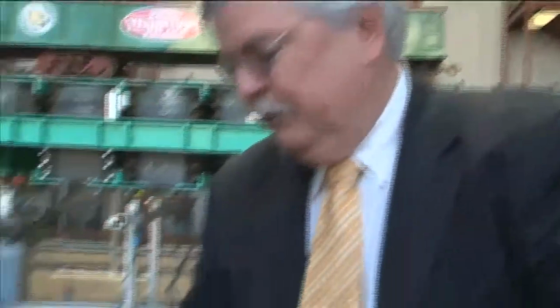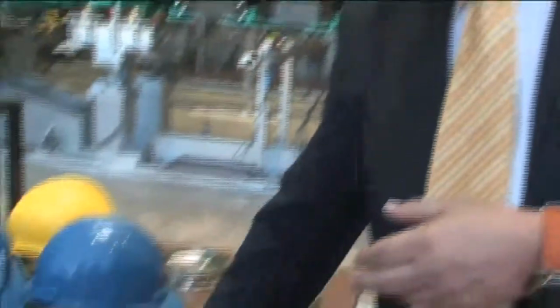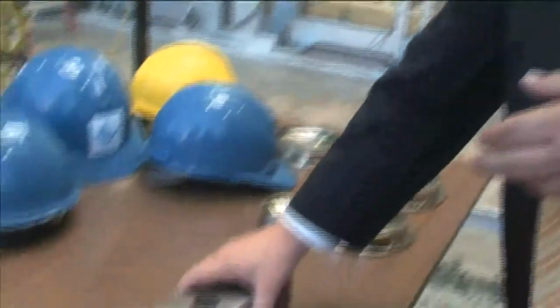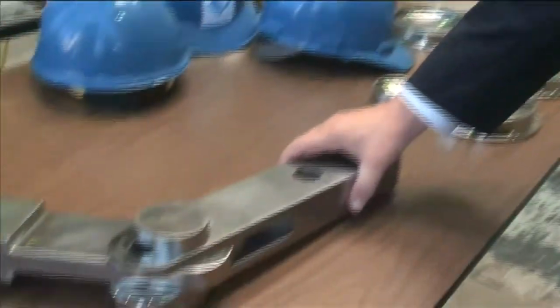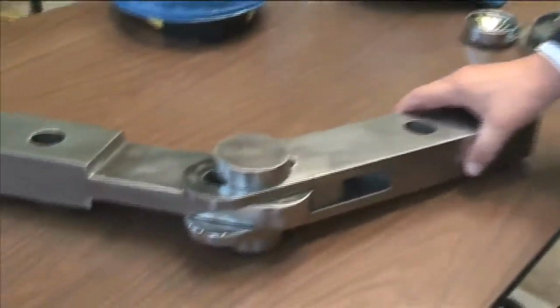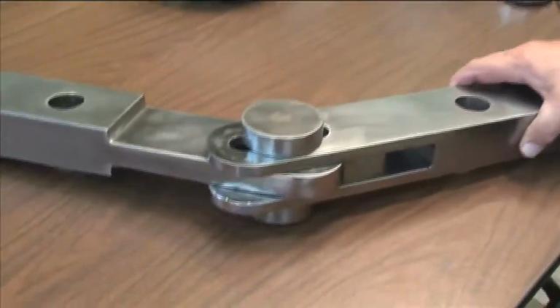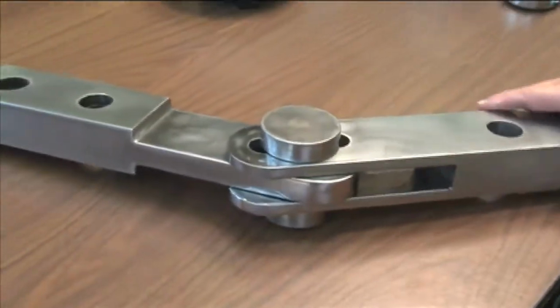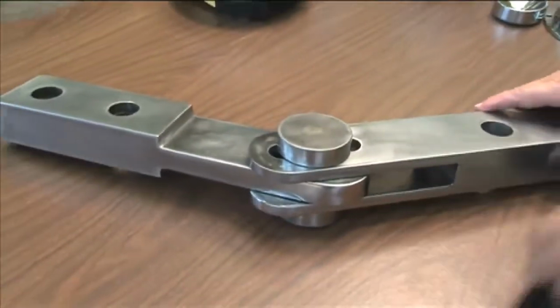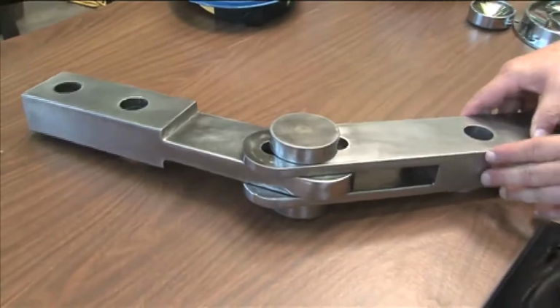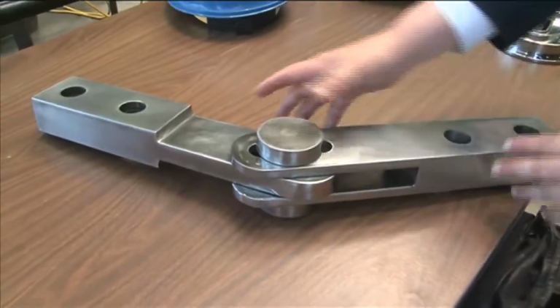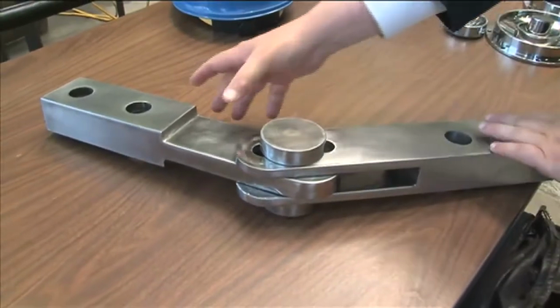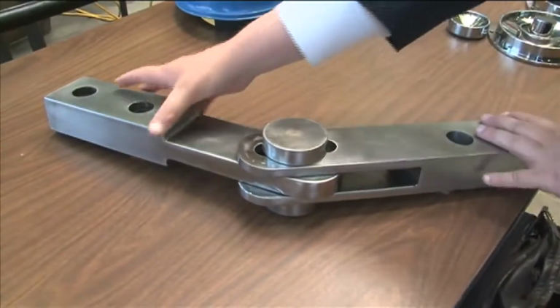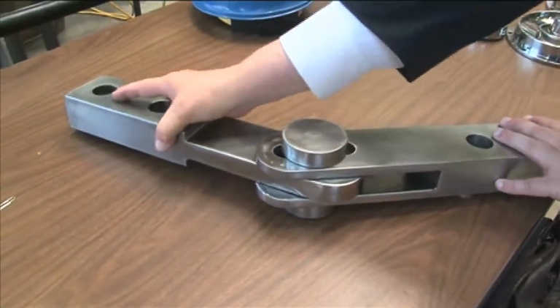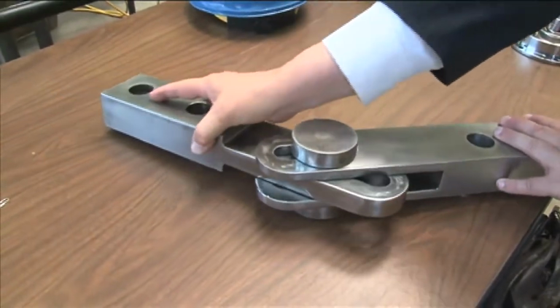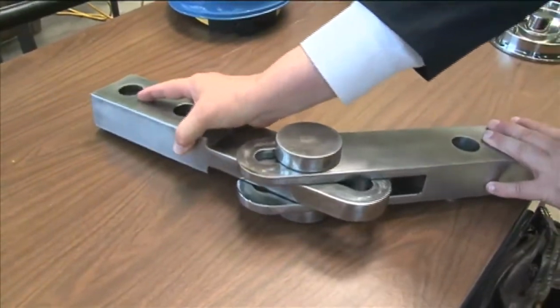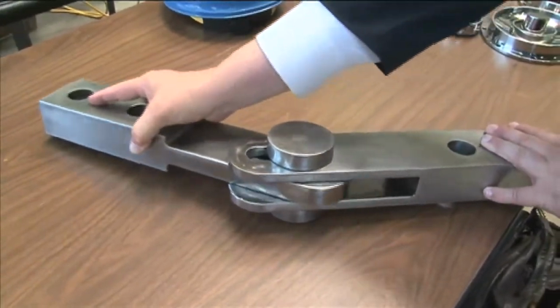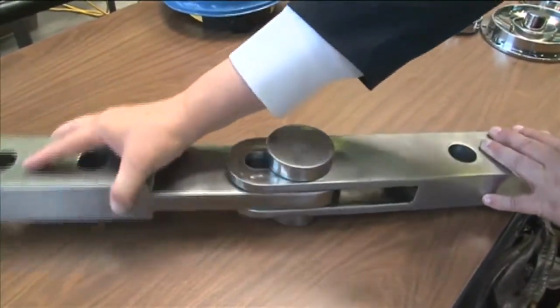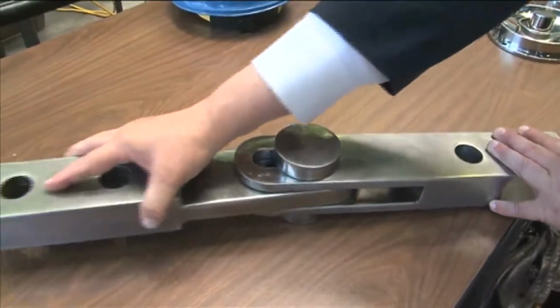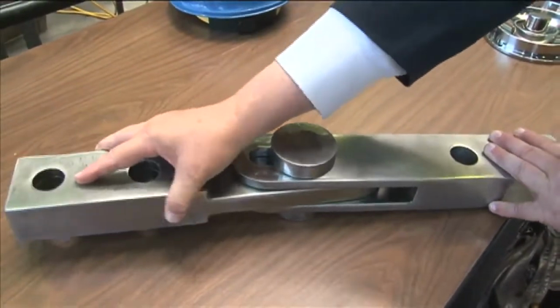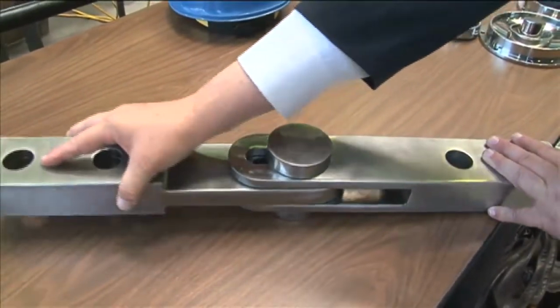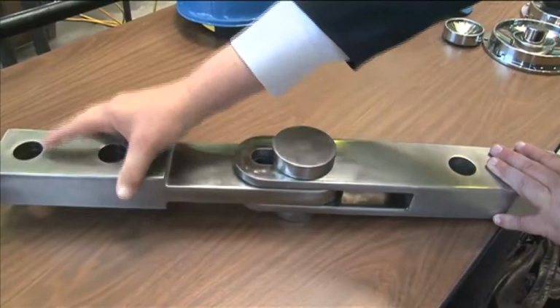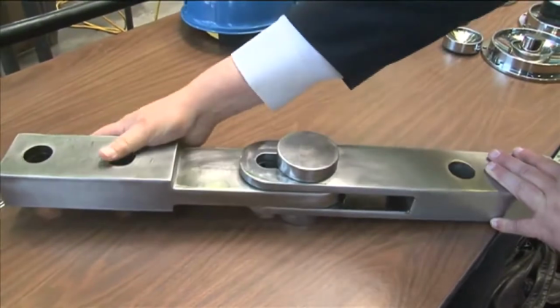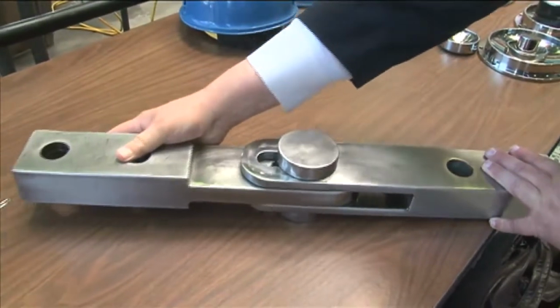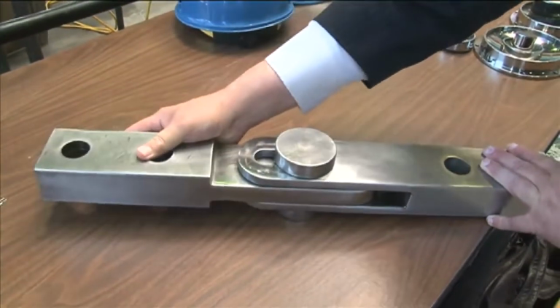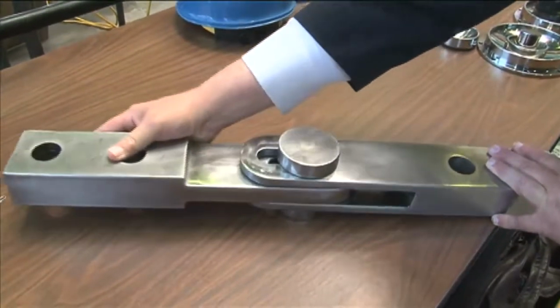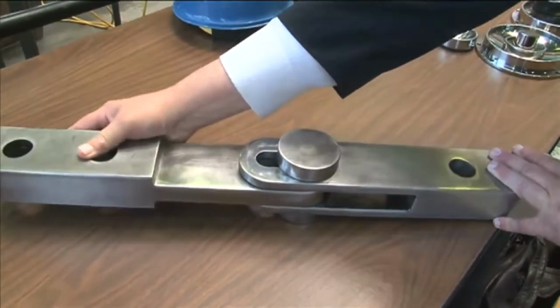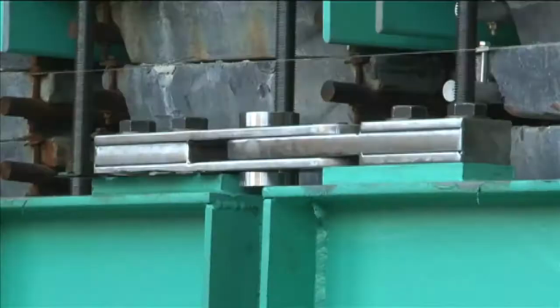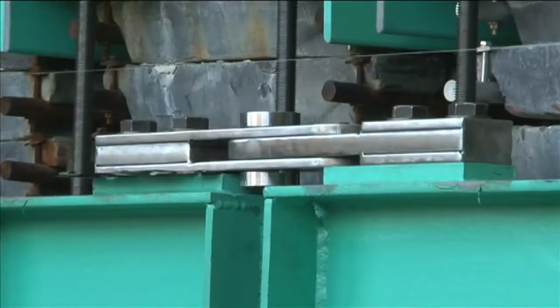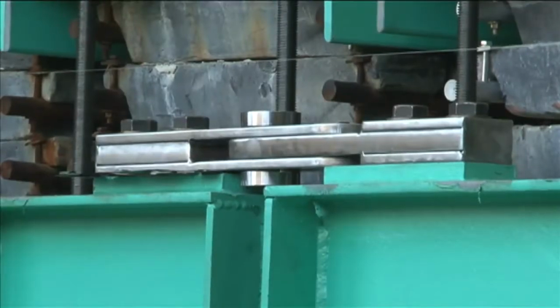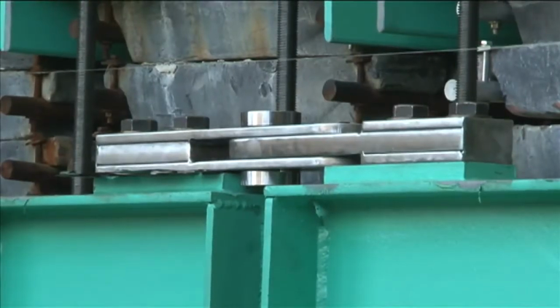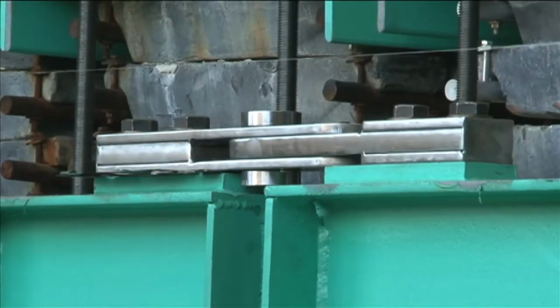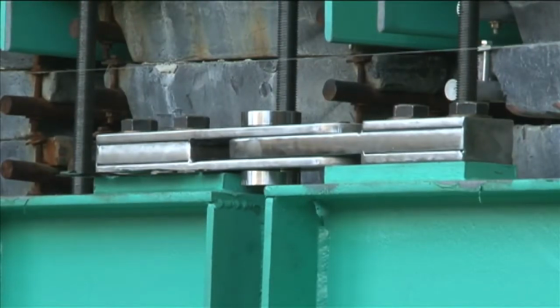To accomplish that we have these lockup guides, which look like this, and they allow the bridge to move — guided in longitudinal and transverse displacements — to do what we would like it to do.